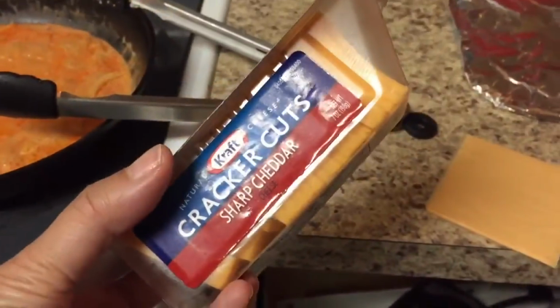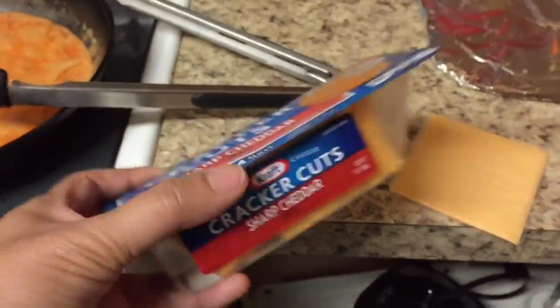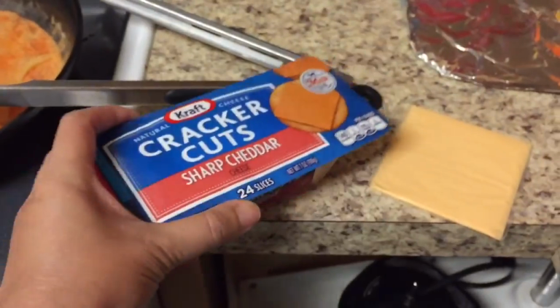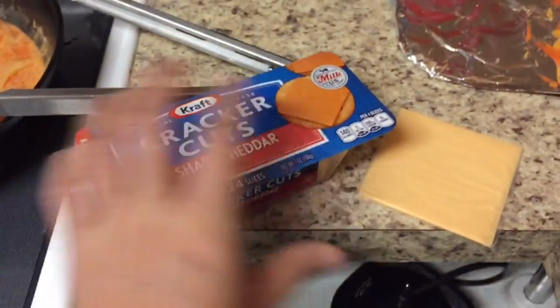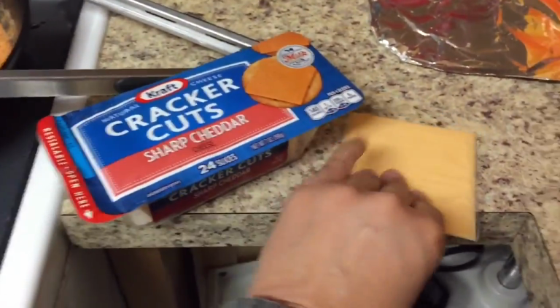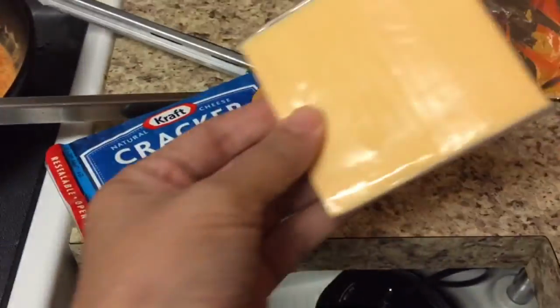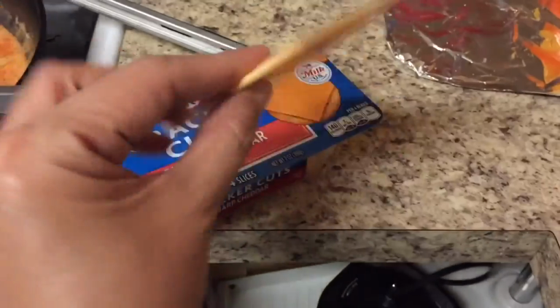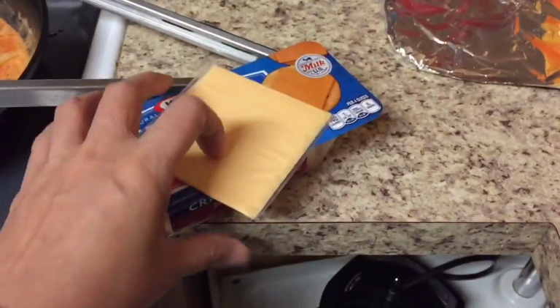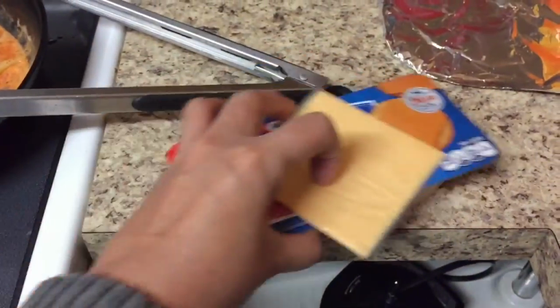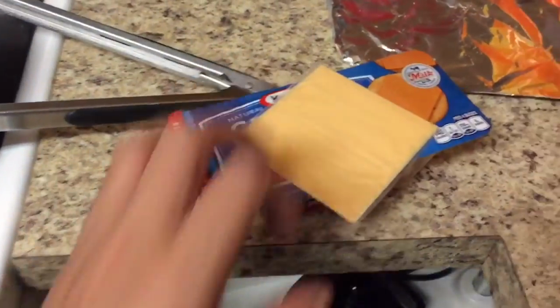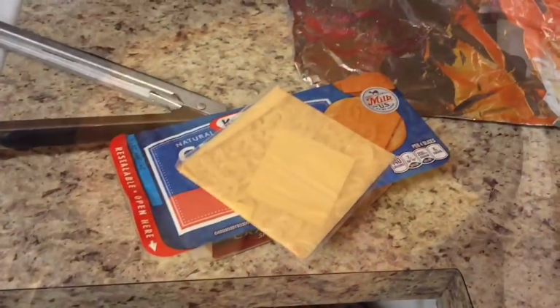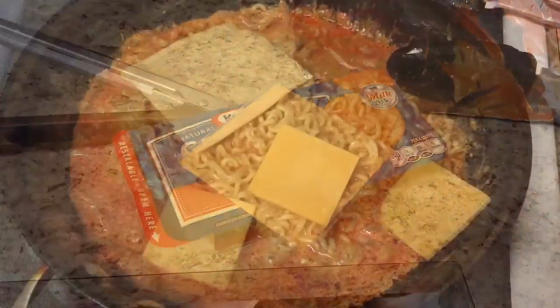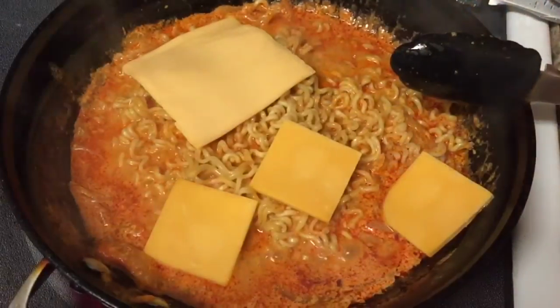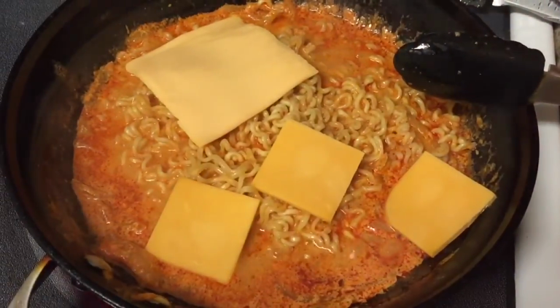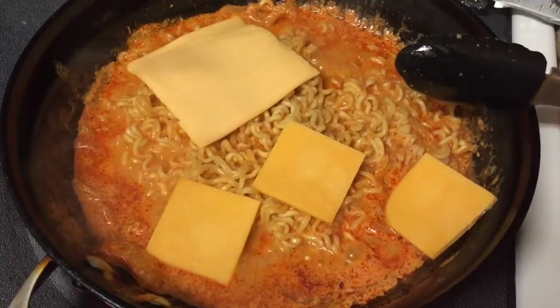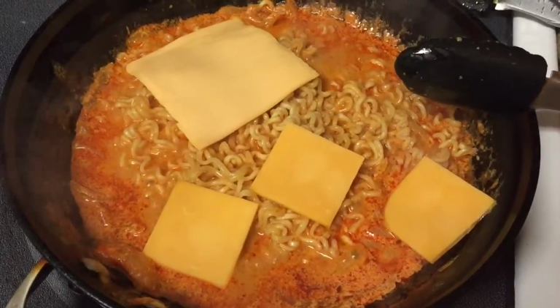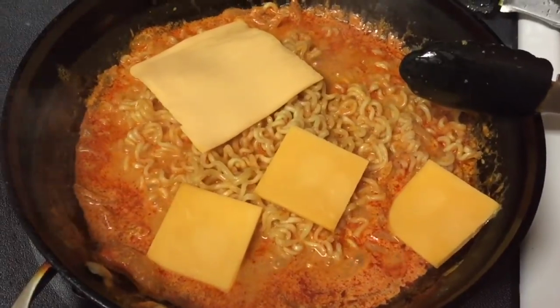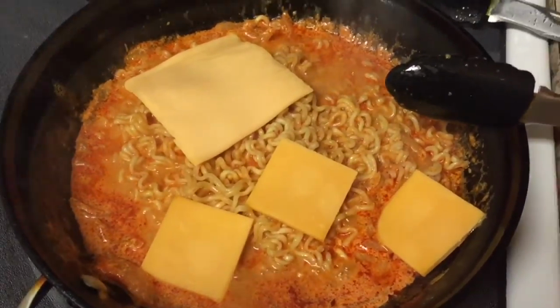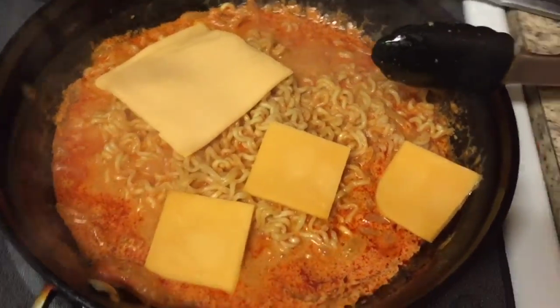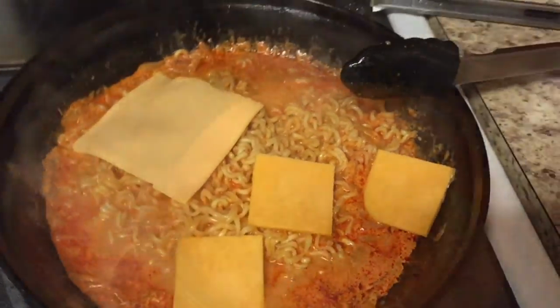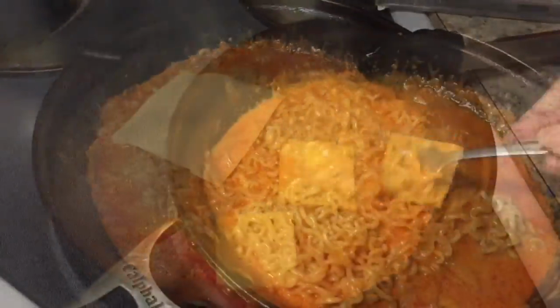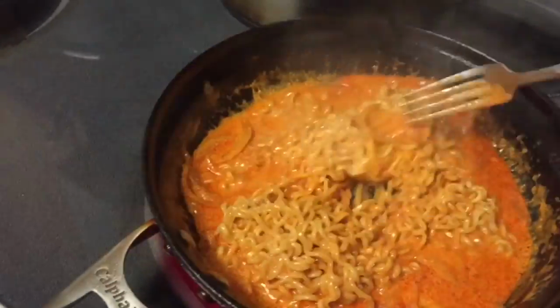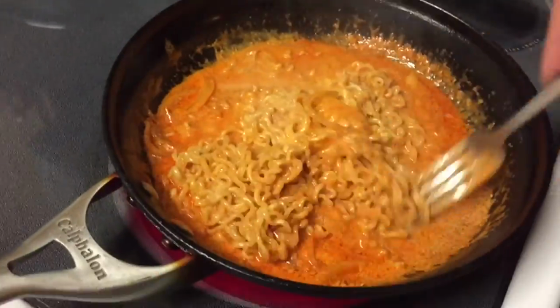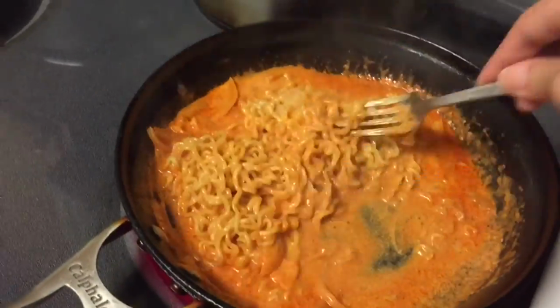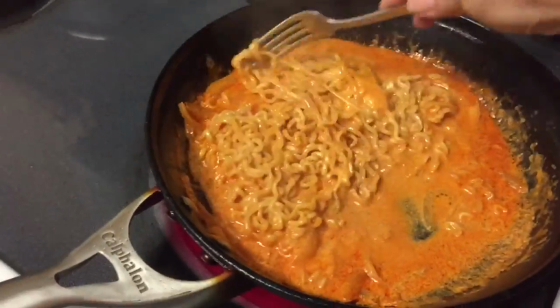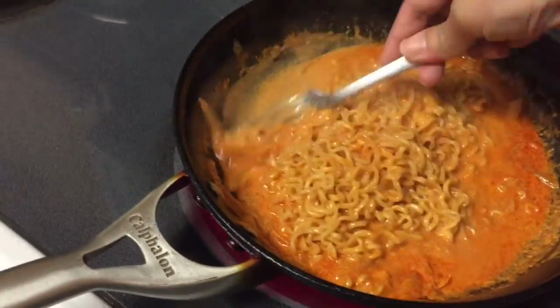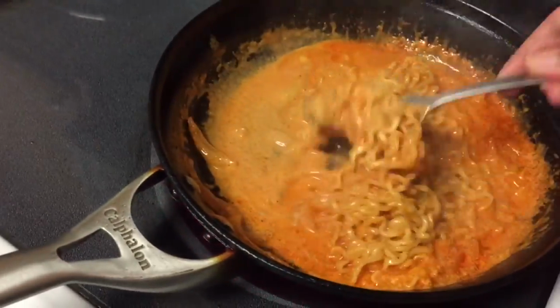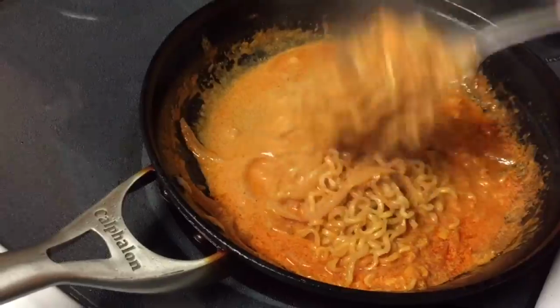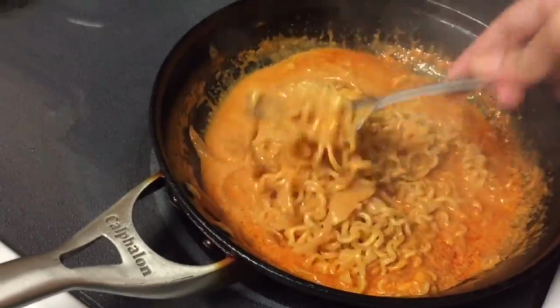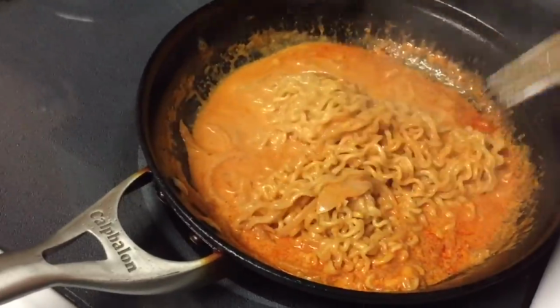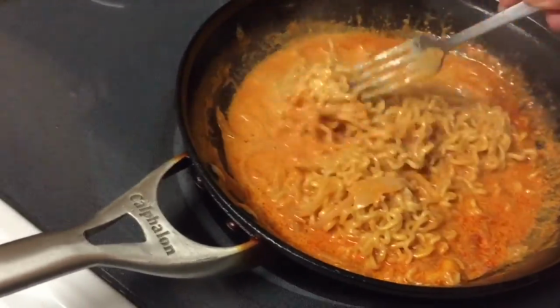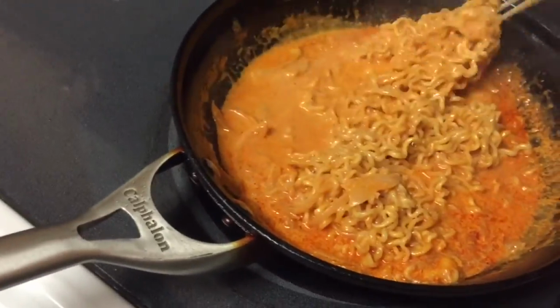I used sharp cheddar and American cheese for this dish. You can actually use any cheese that you prefer, like mozzarella, Havarti, or Swiss — any cheese that you like.